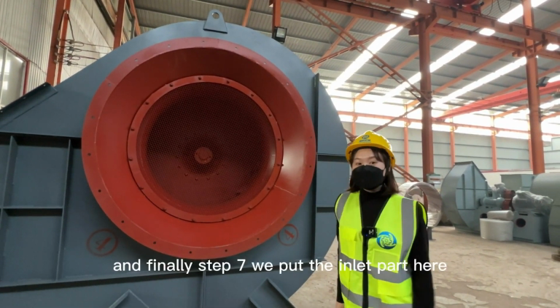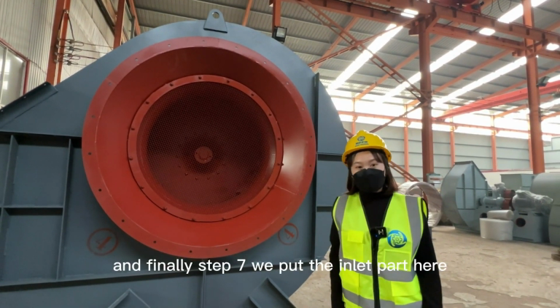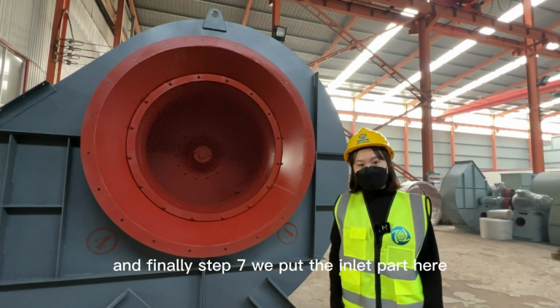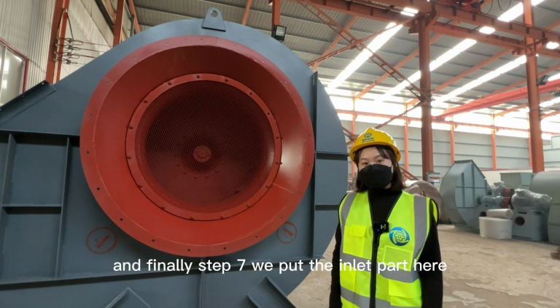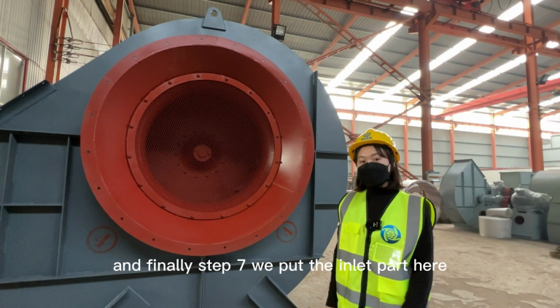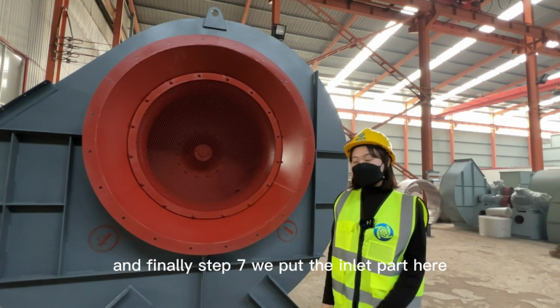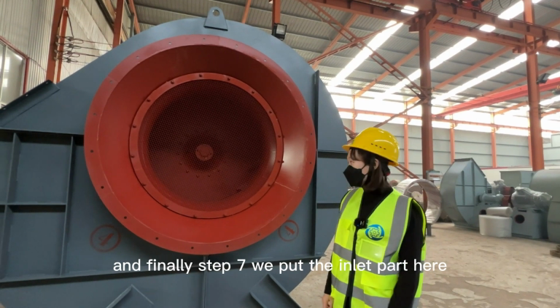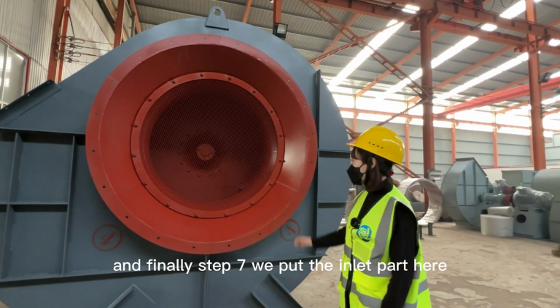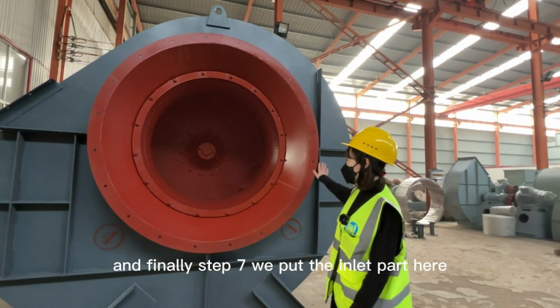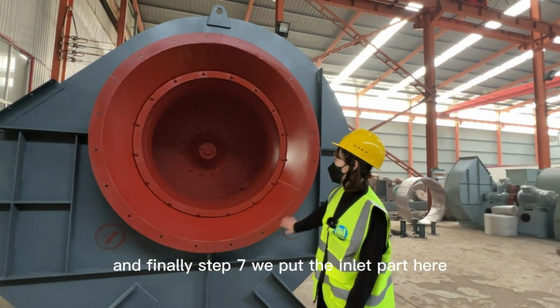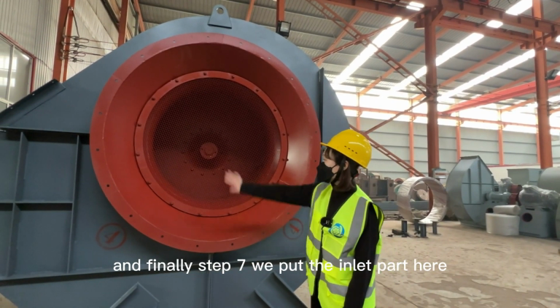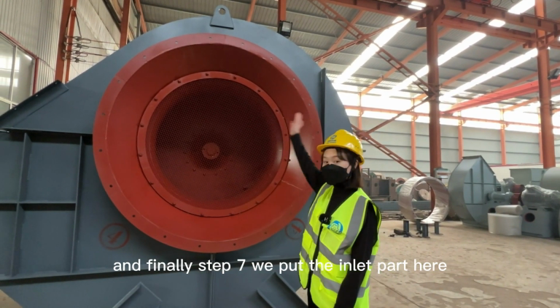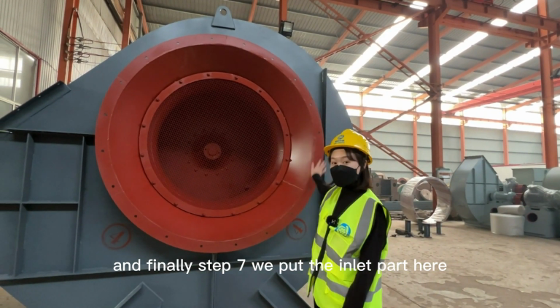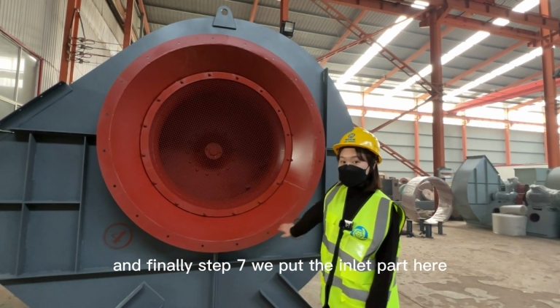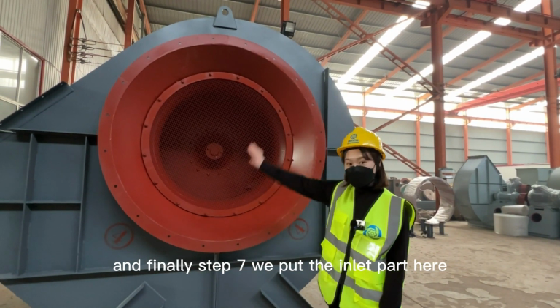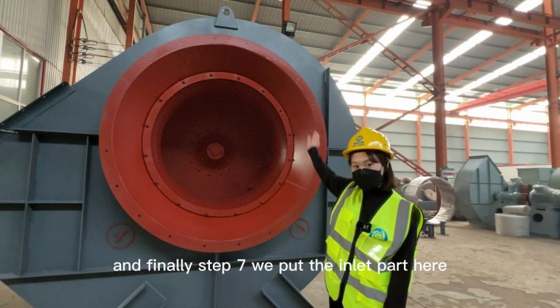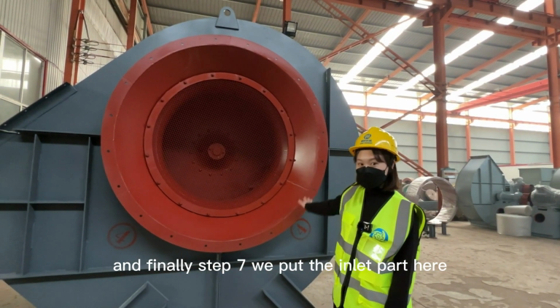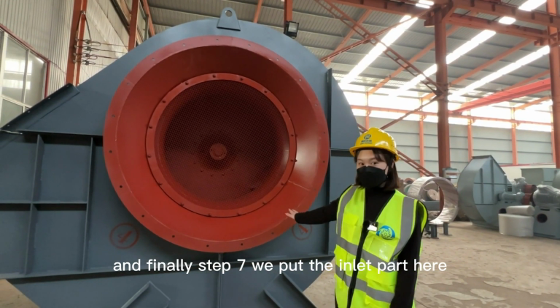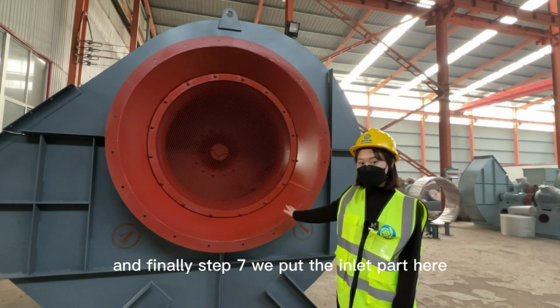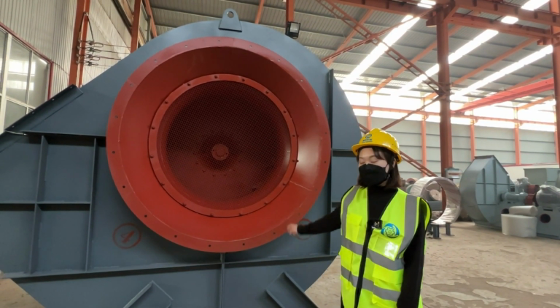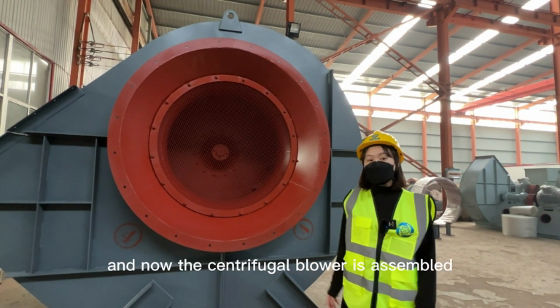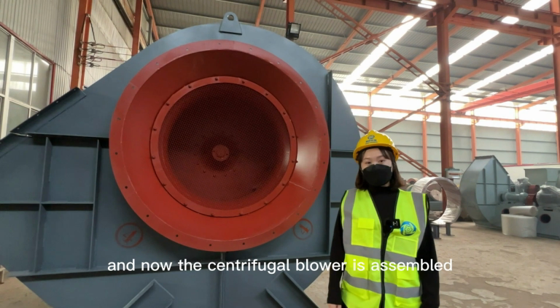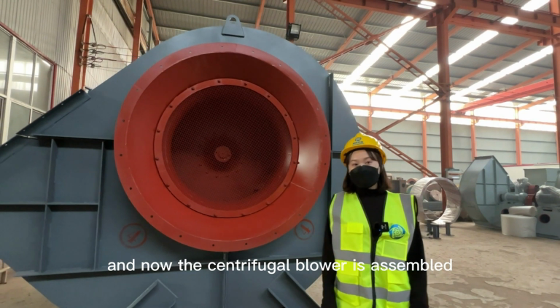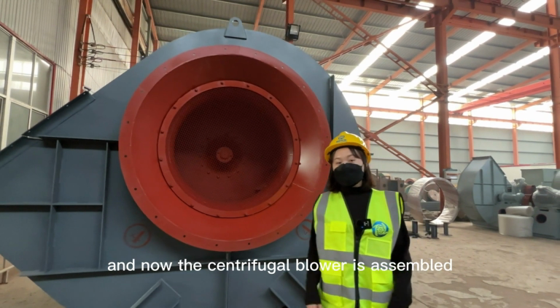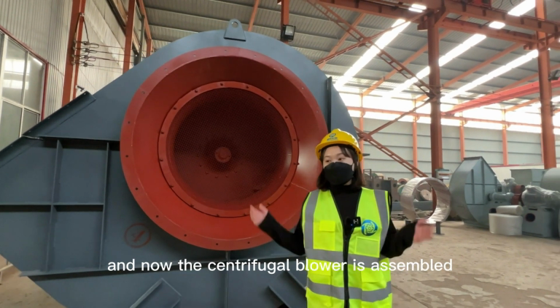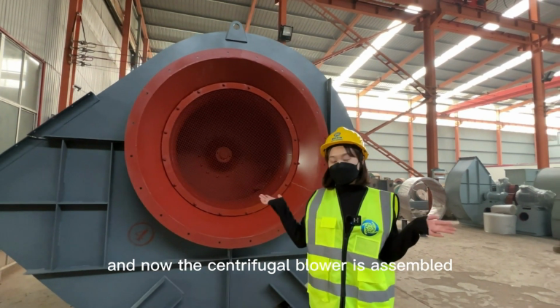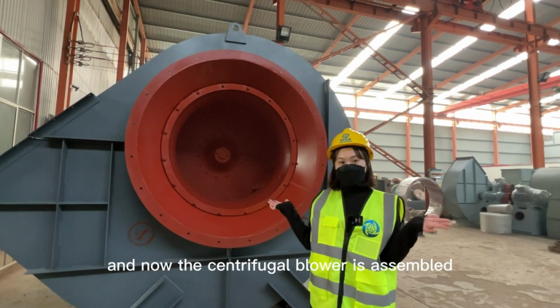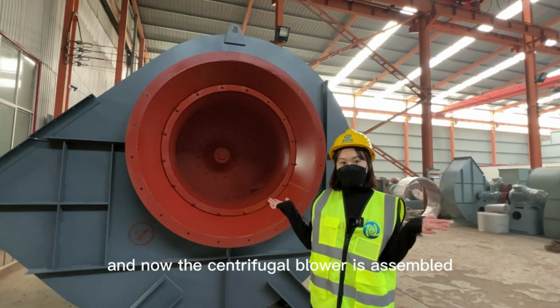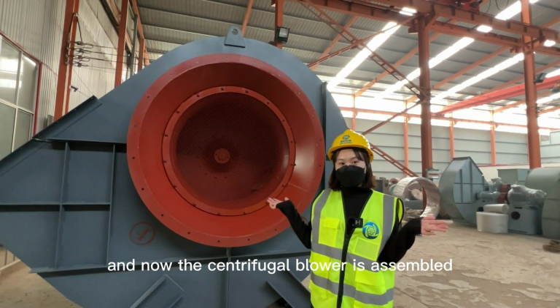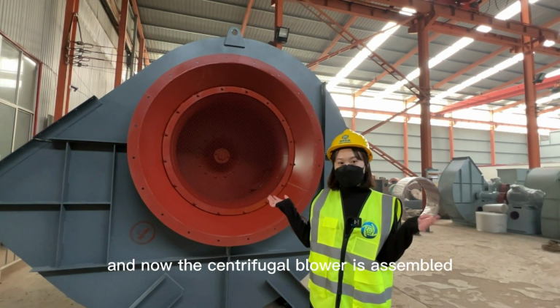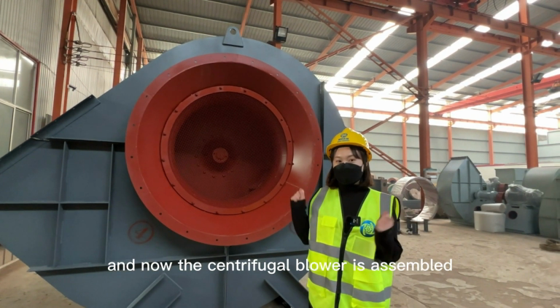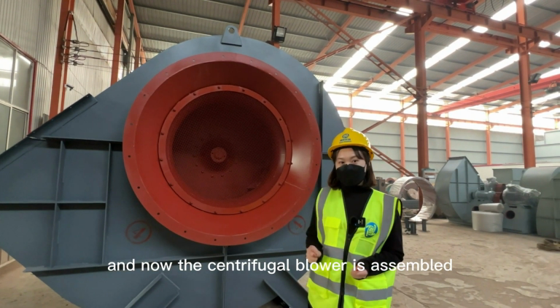And finally, step 6: we cover the top part. And step 7: we put the inlet part here. And now the centrifugal blower is assembled.